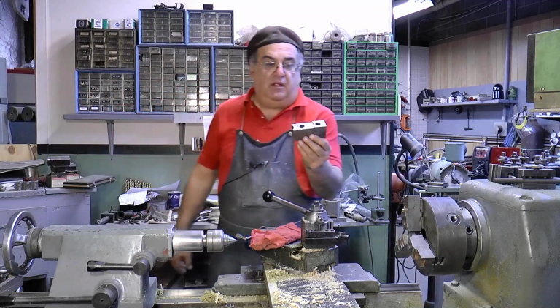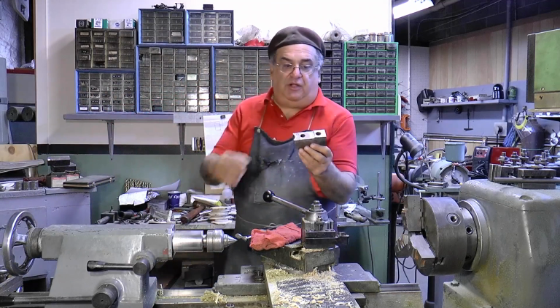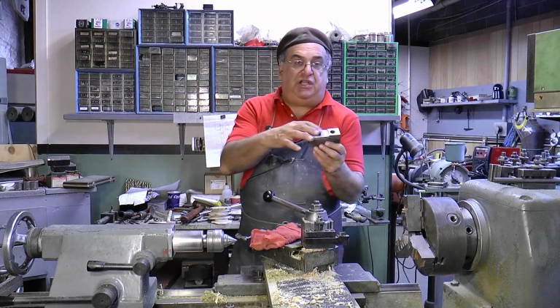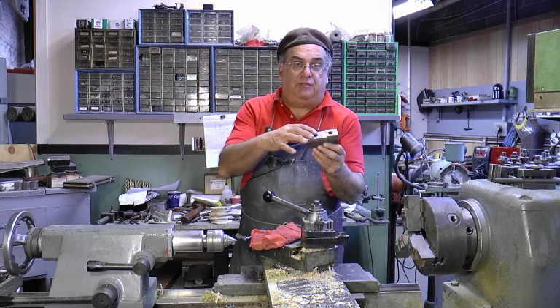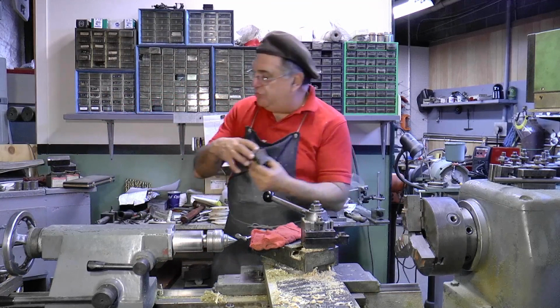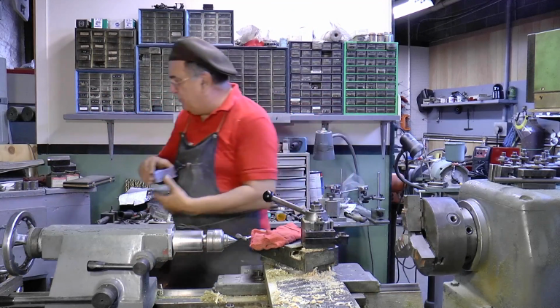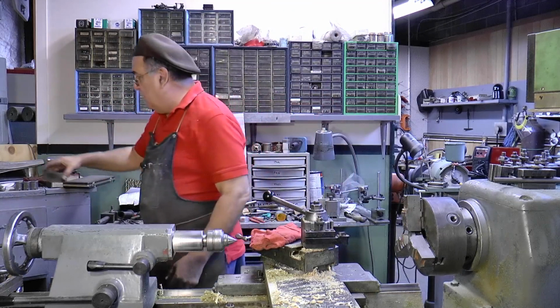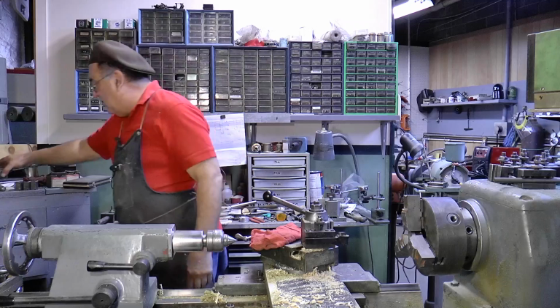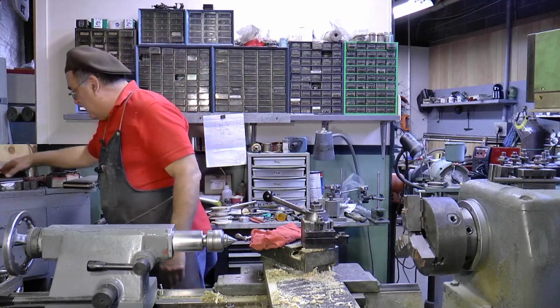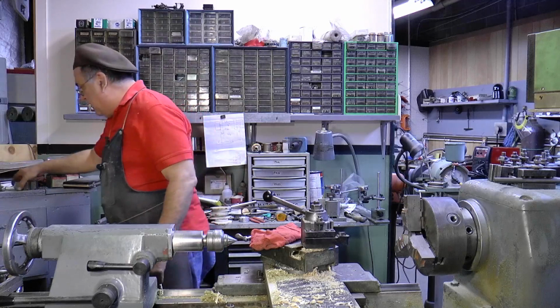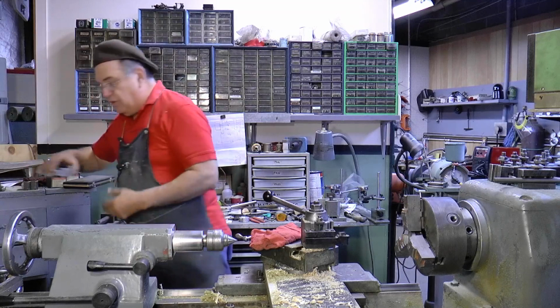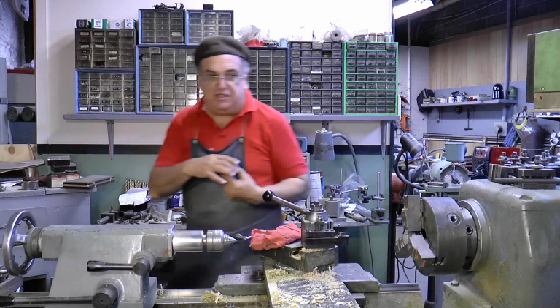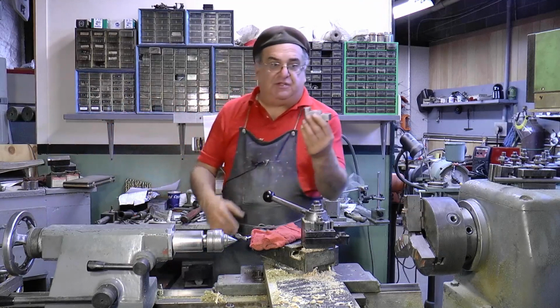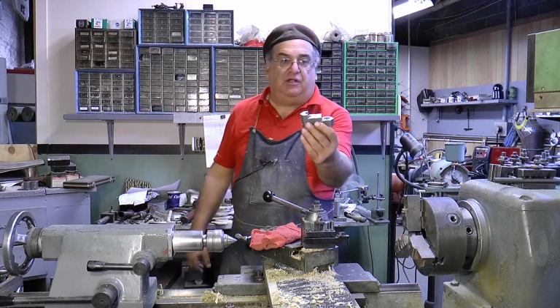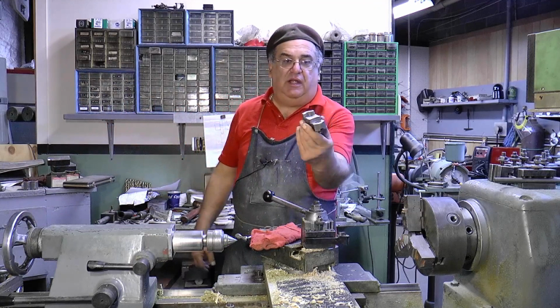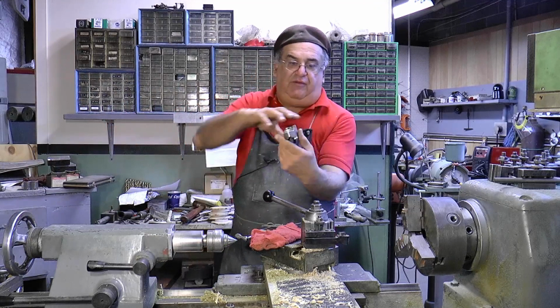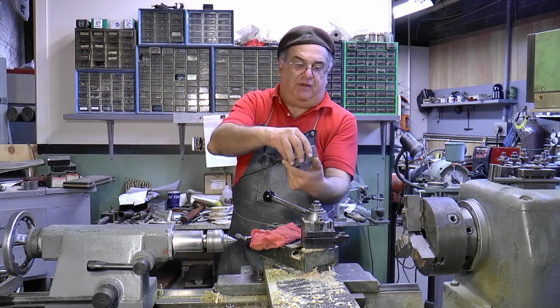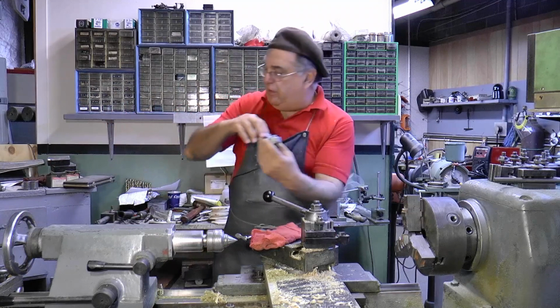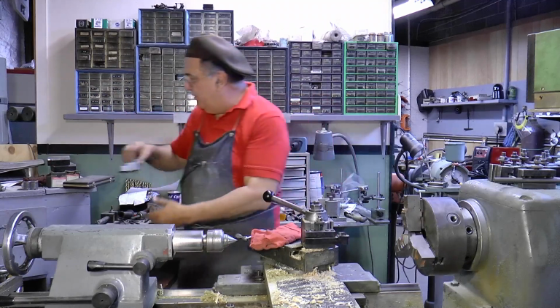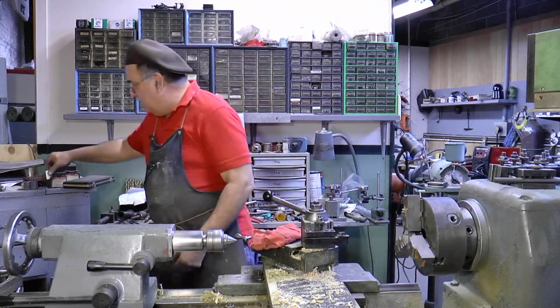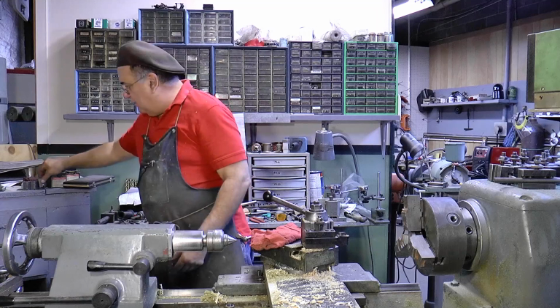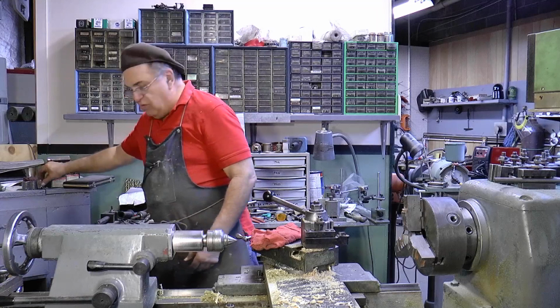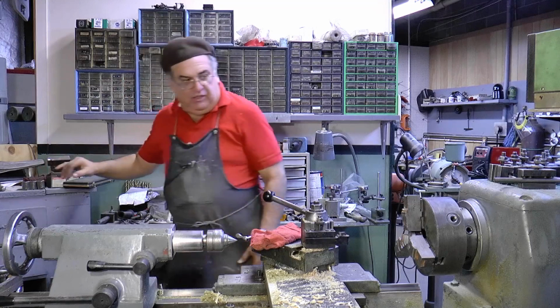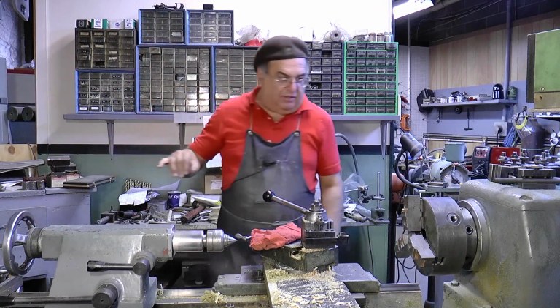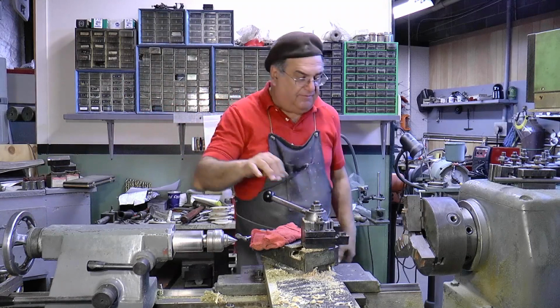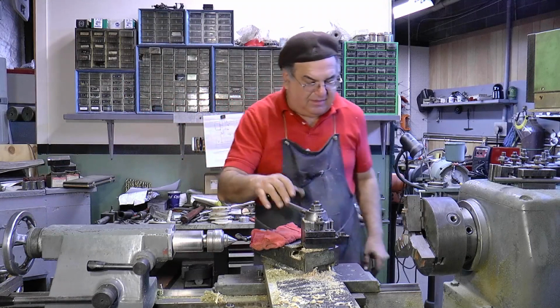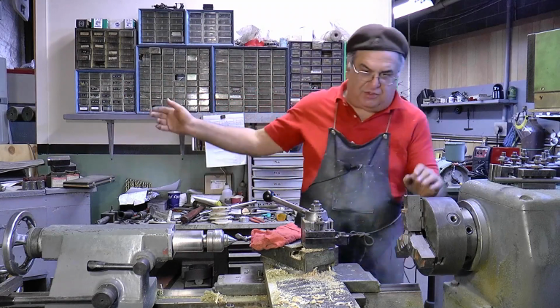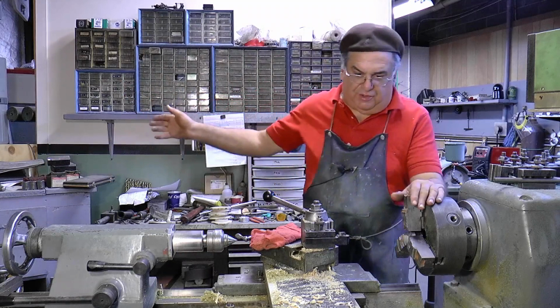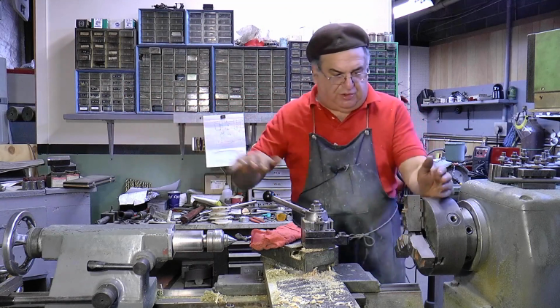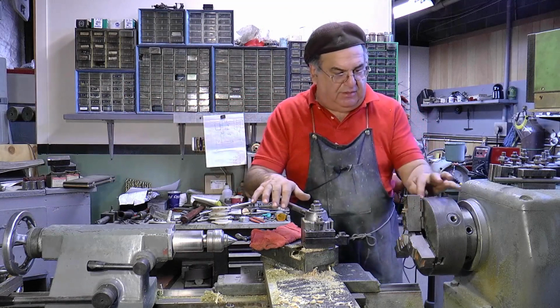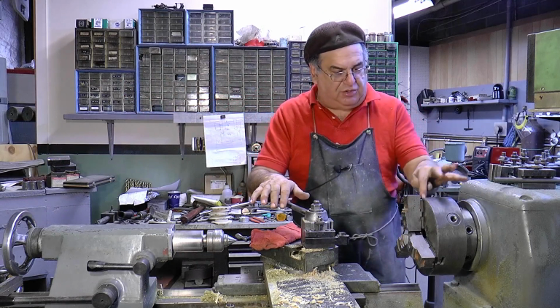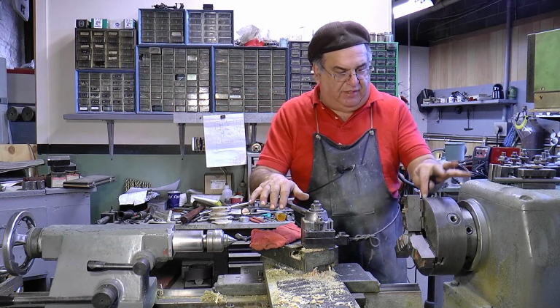And you can machine them — they're machinable jaws. Now it also has the master jaw. This is the master jaw, and you can reverse it around one way or the other. The reason why you need those: that's the master jaw, they're called the hard jaws. The master jaws are in here.